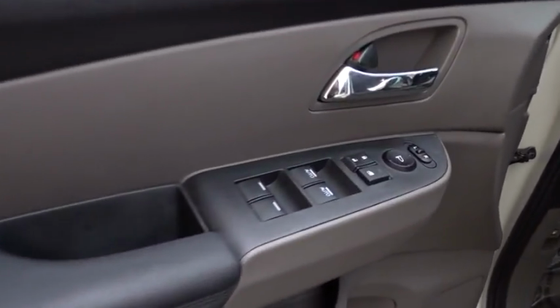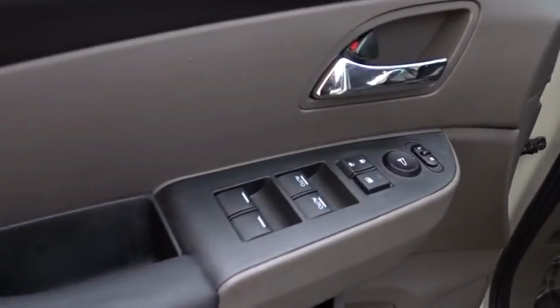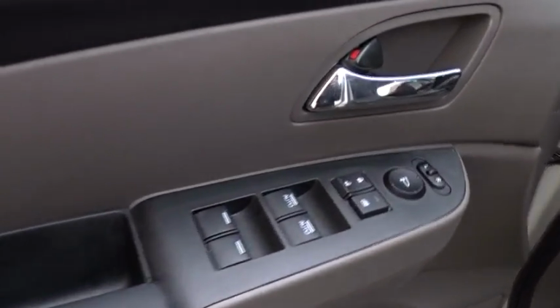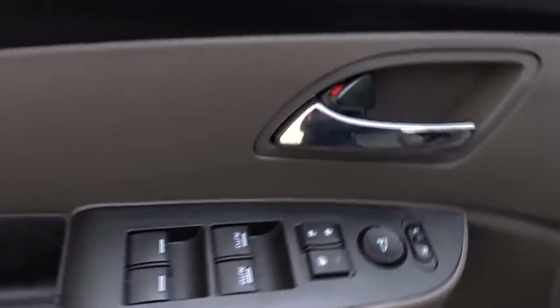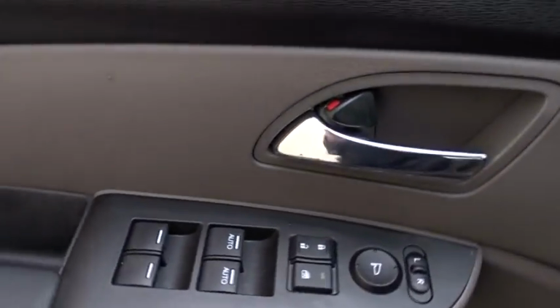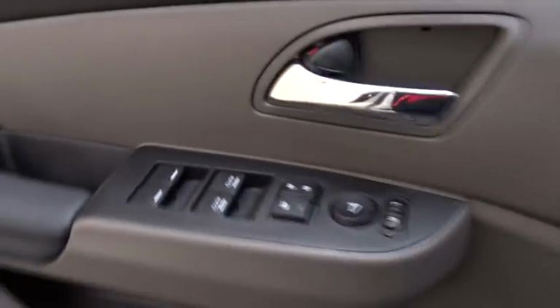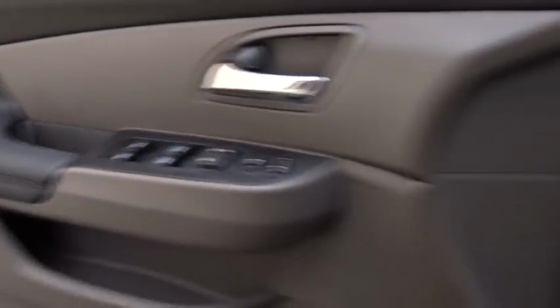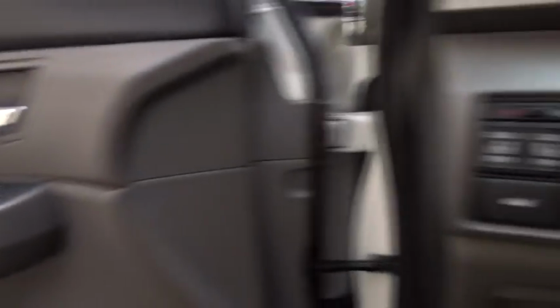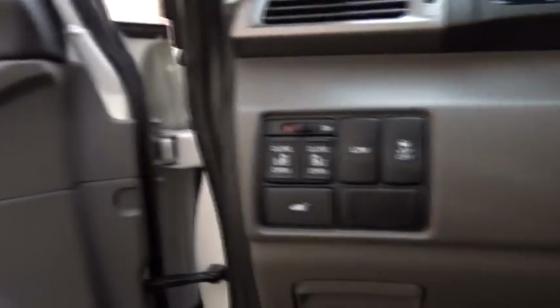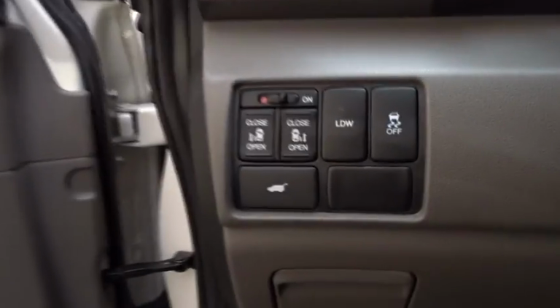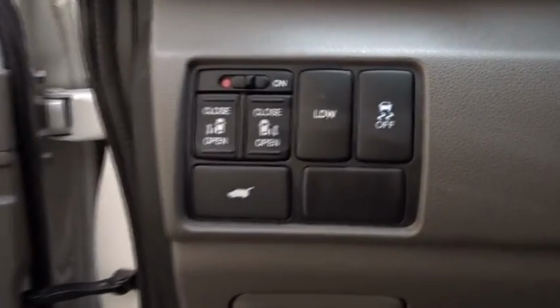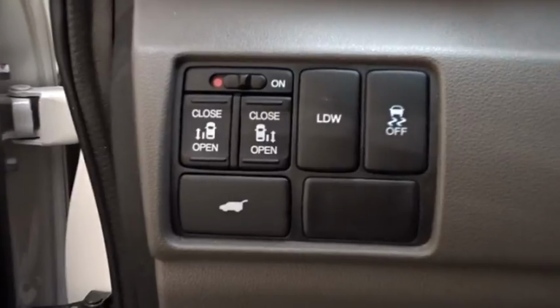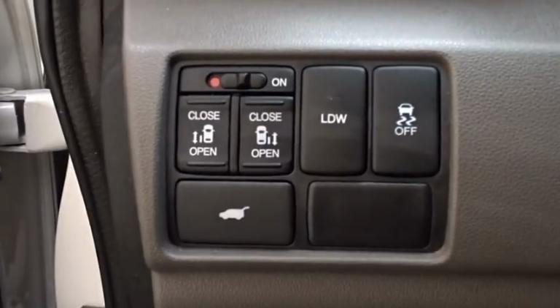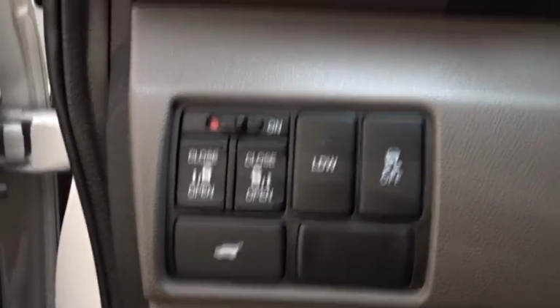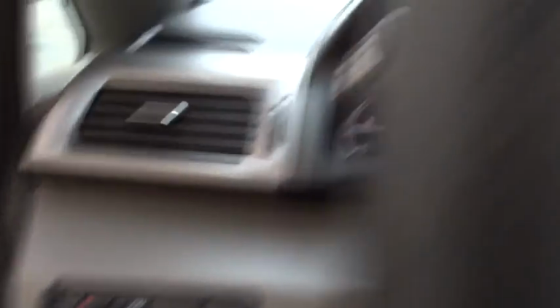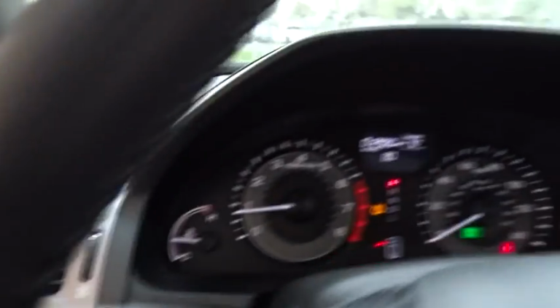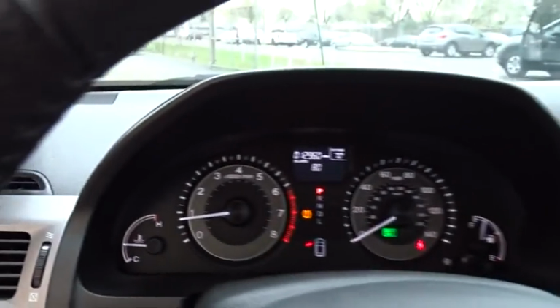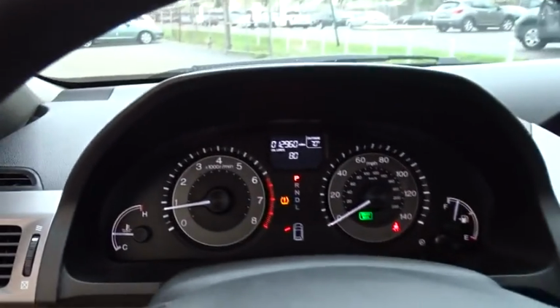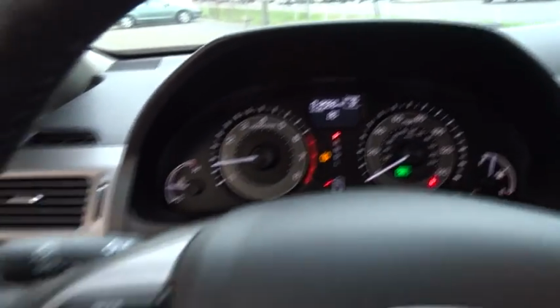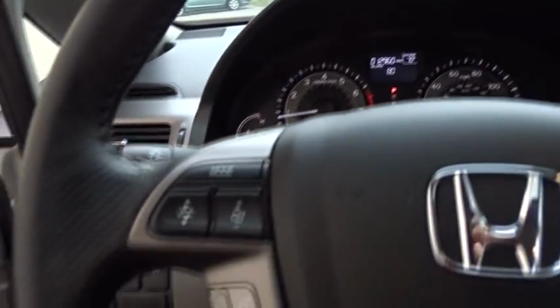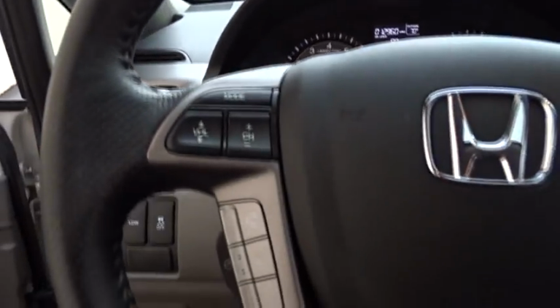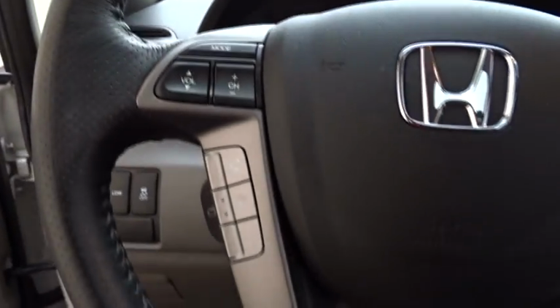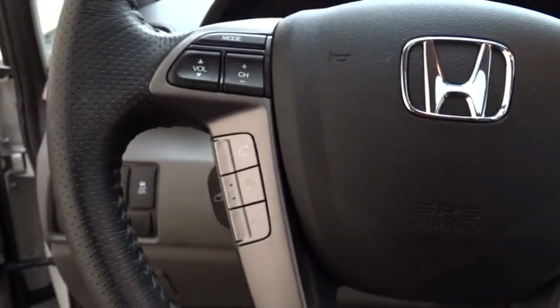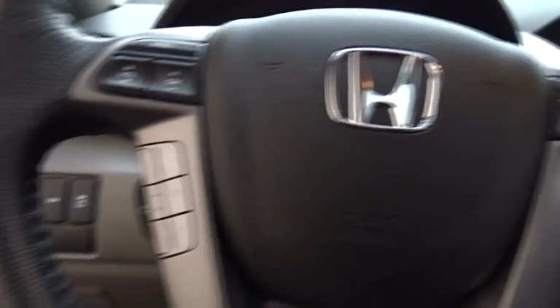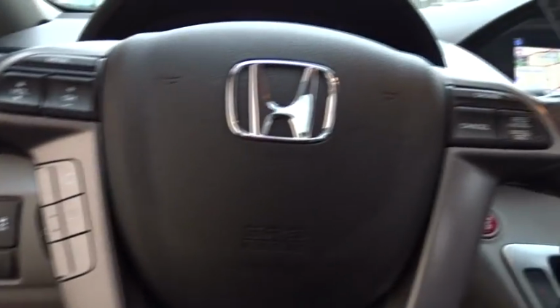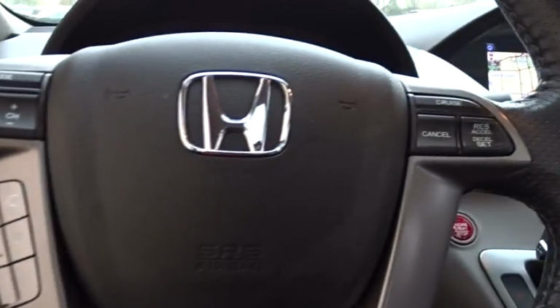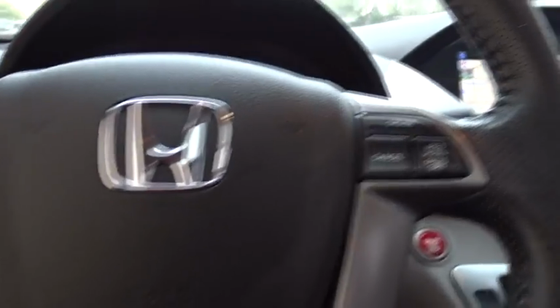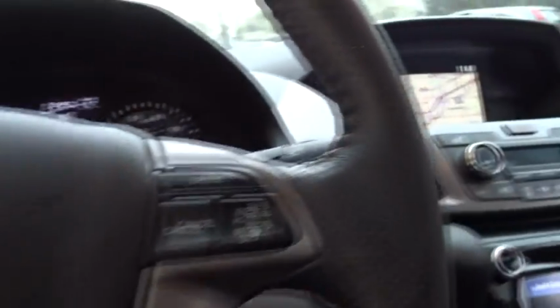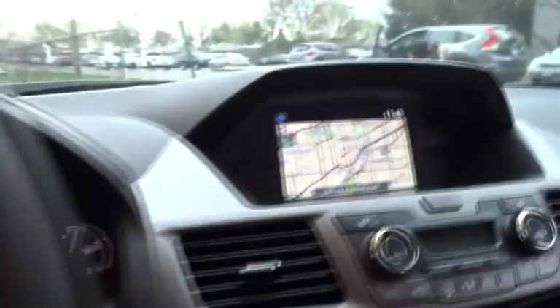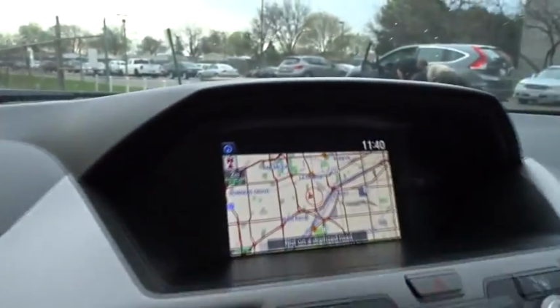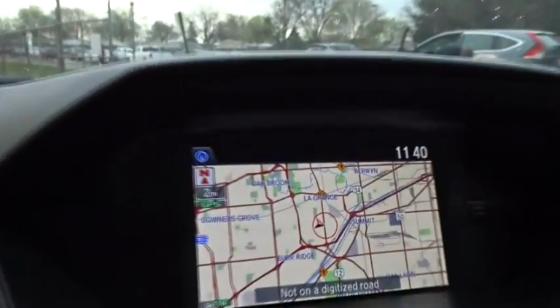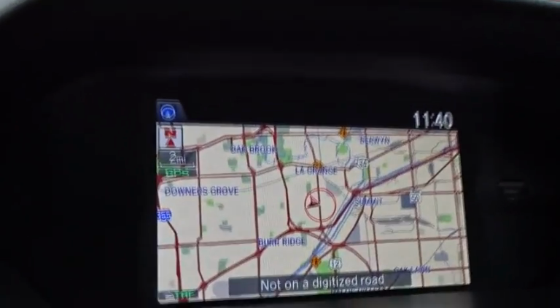Stability control, traction control, keyless entry, steering wheel audio controls, anti-lock braking system, power liftgate, power passenger seat, backup camera, lane departure warning.